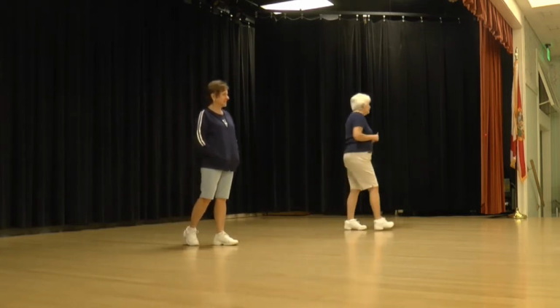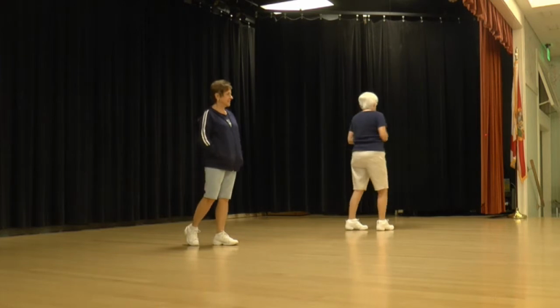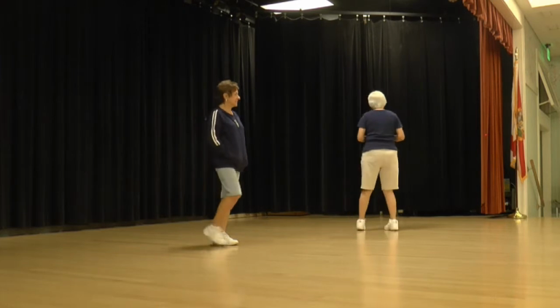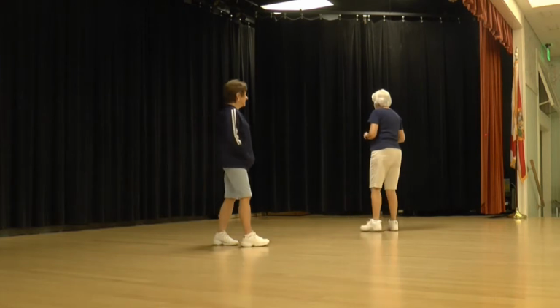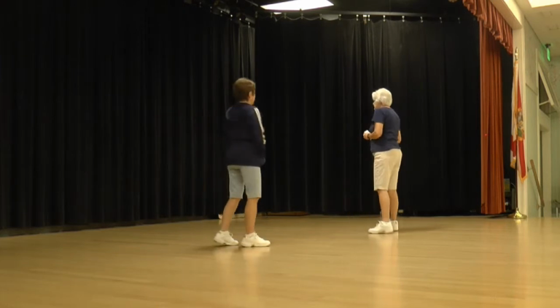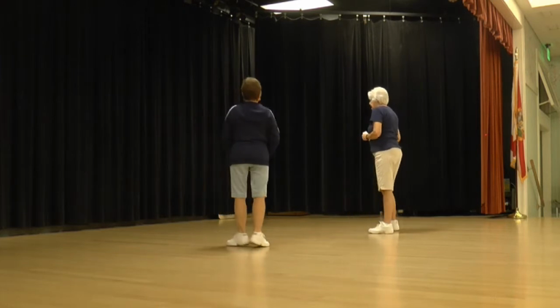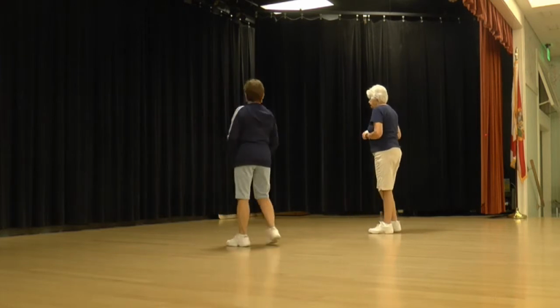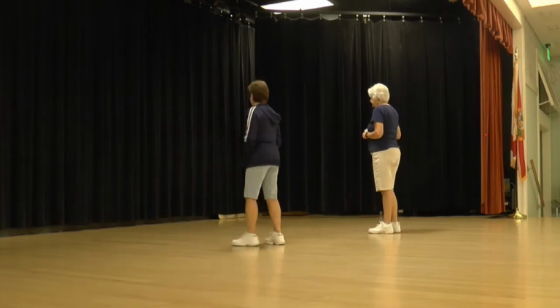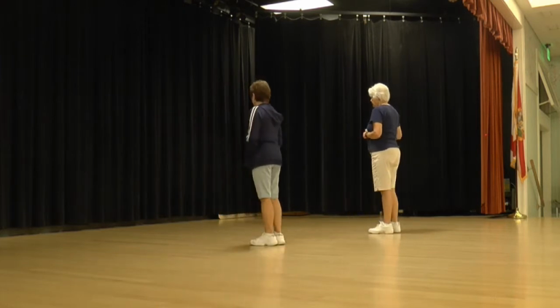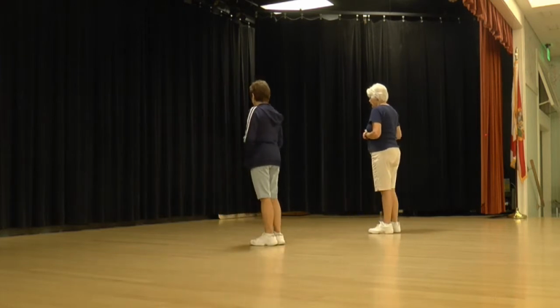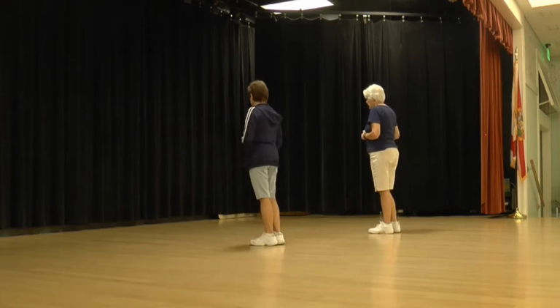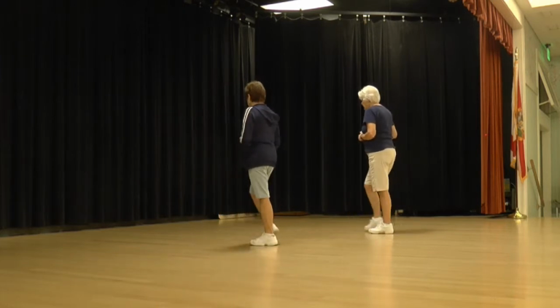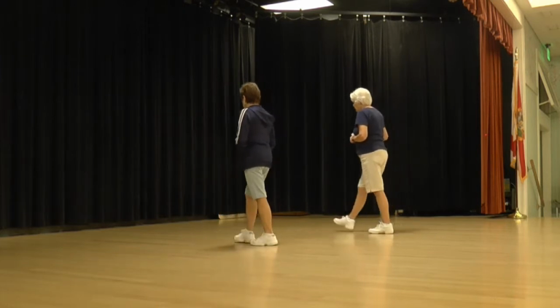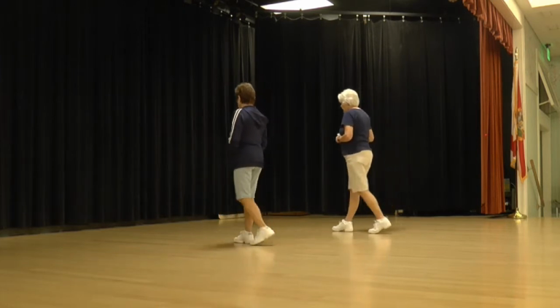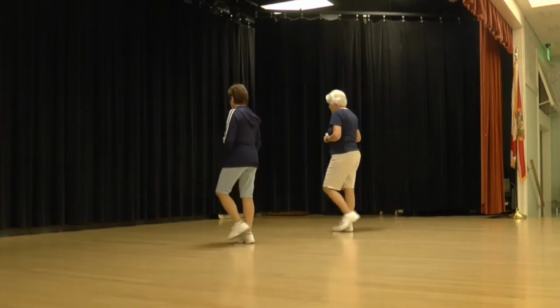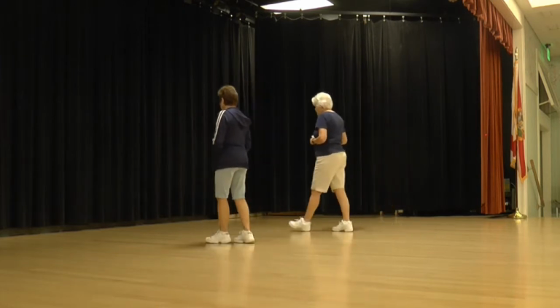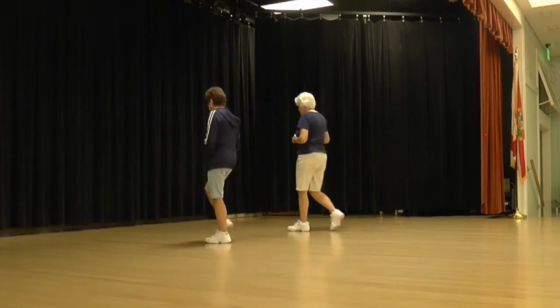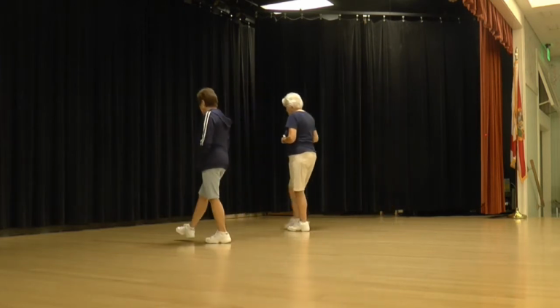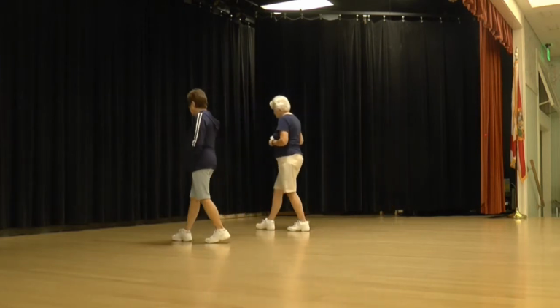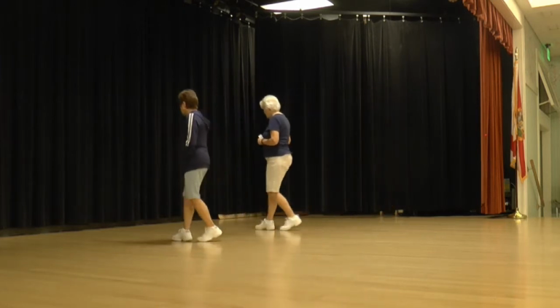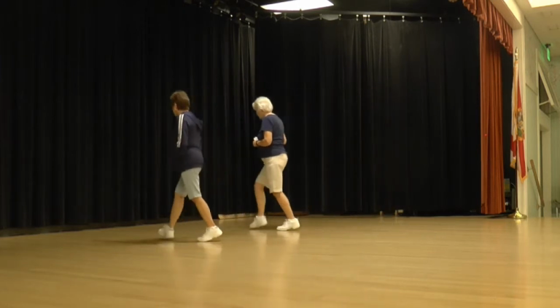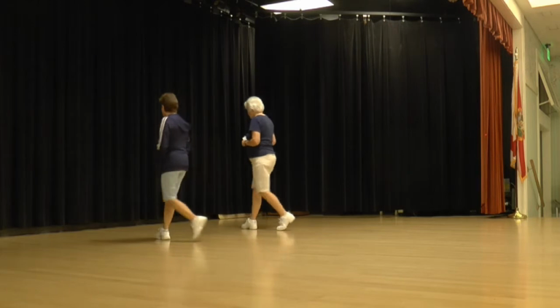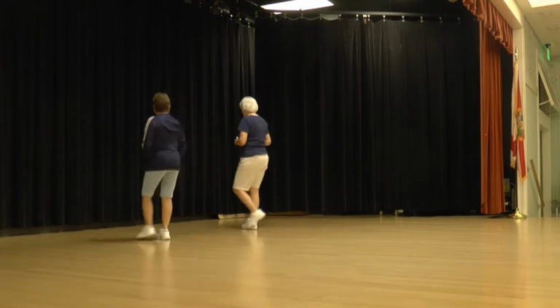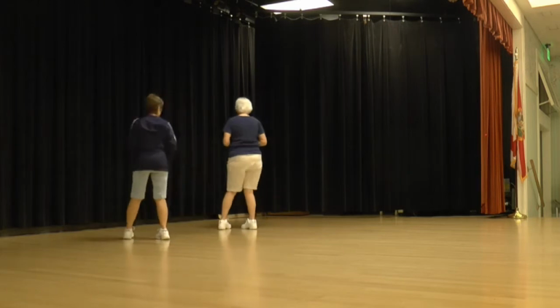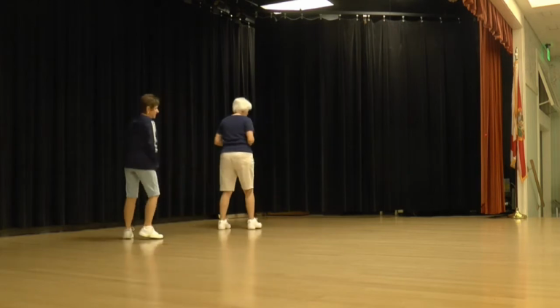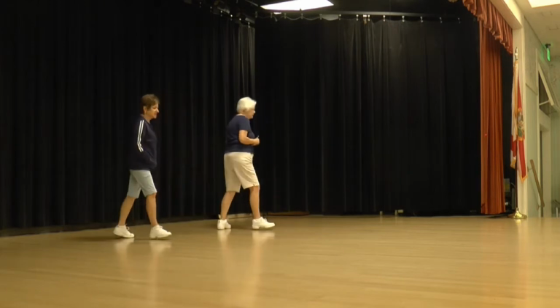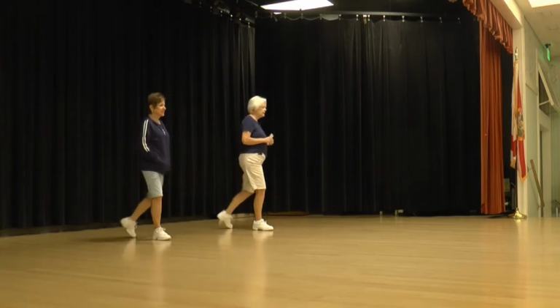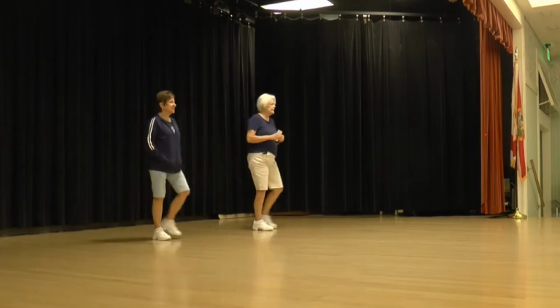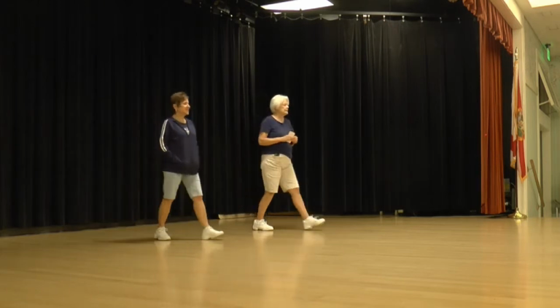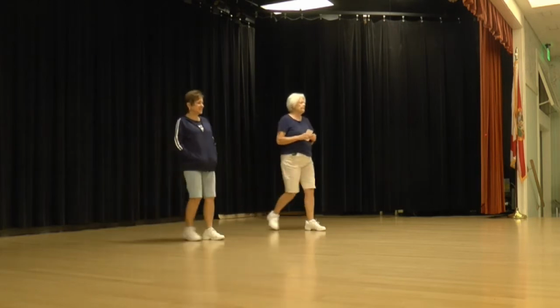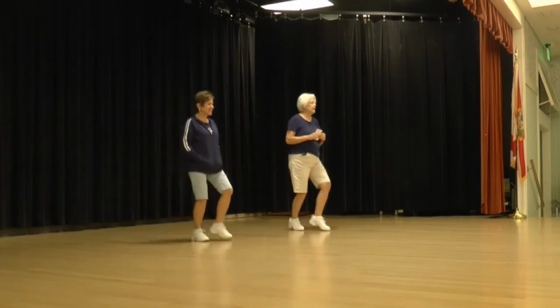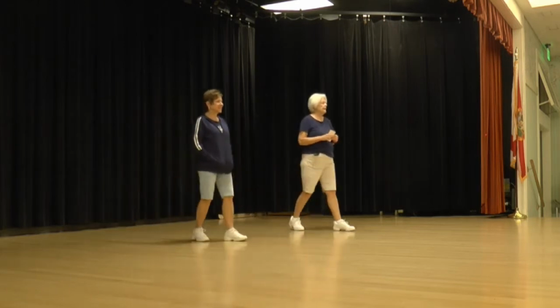One more time and count. Ready to begin. One, two, three and four, five, six, seven, and eight.